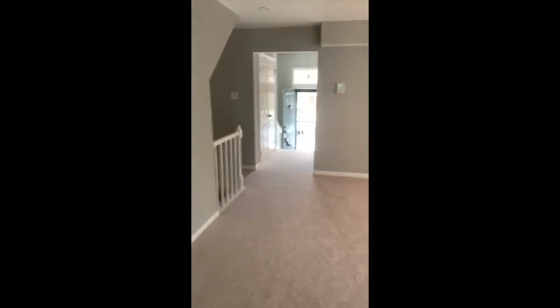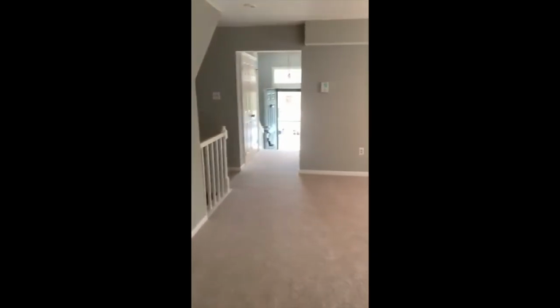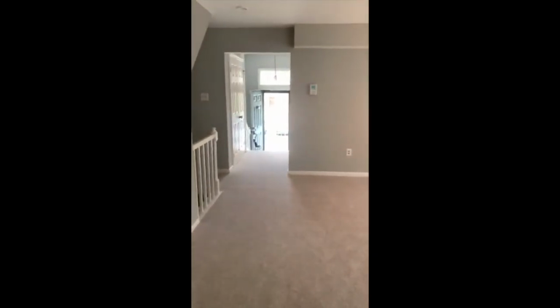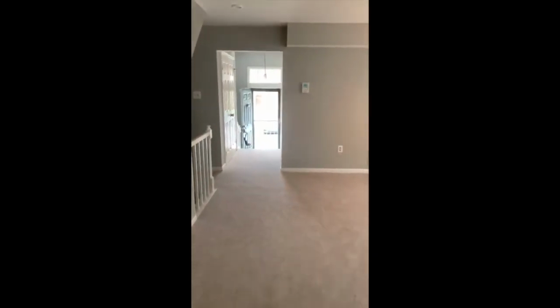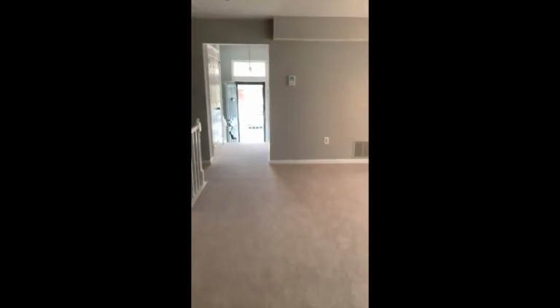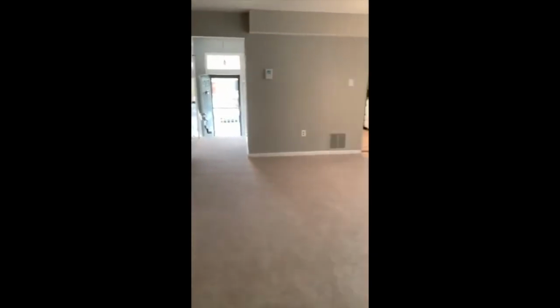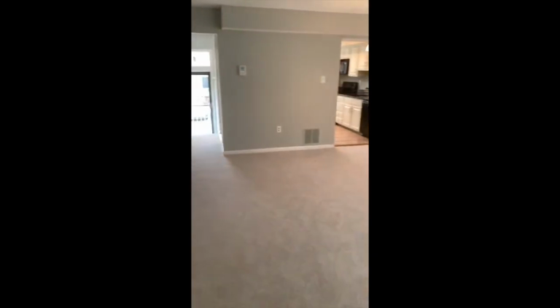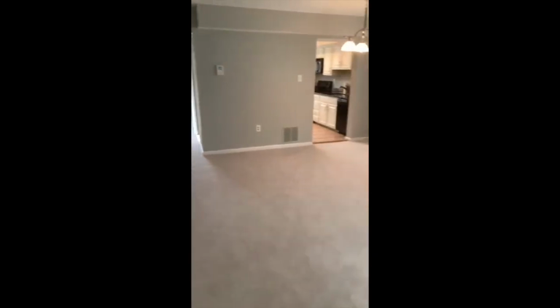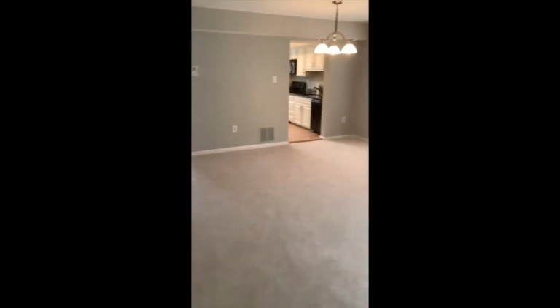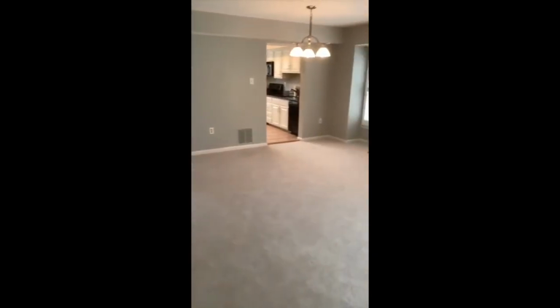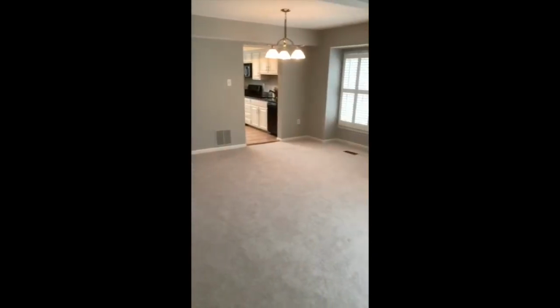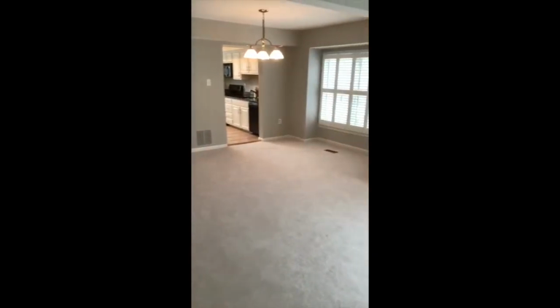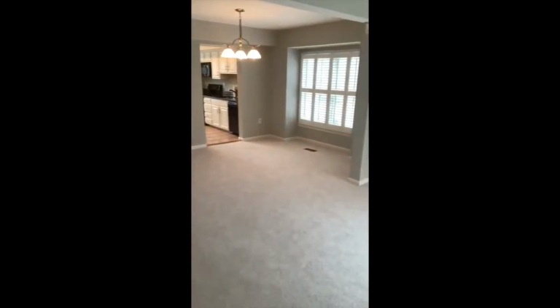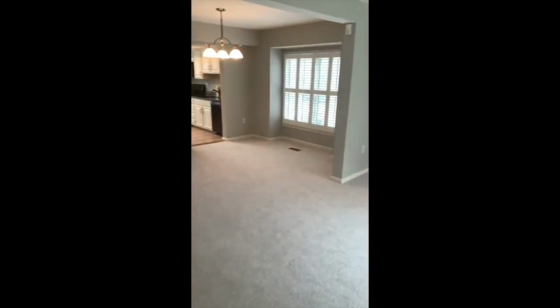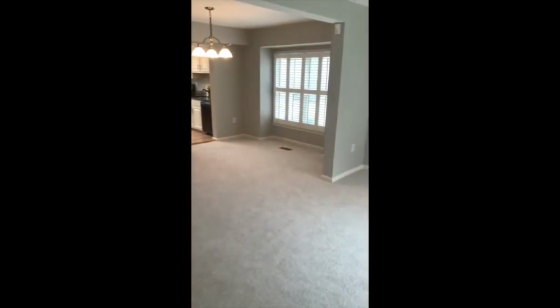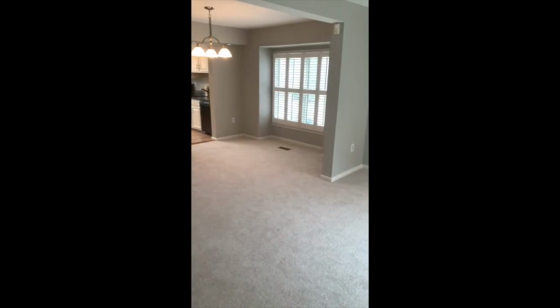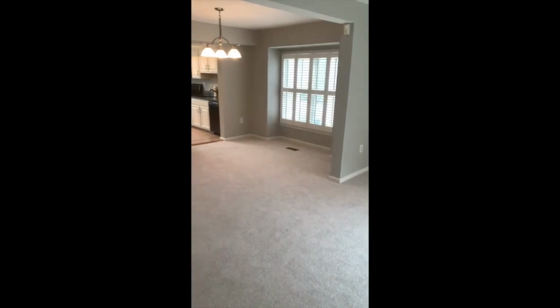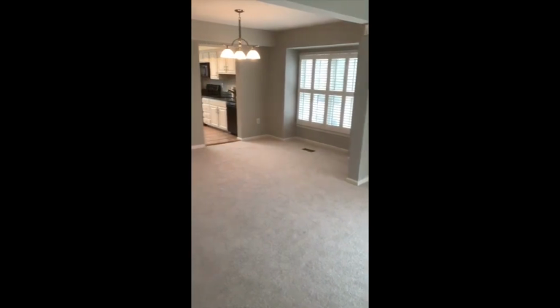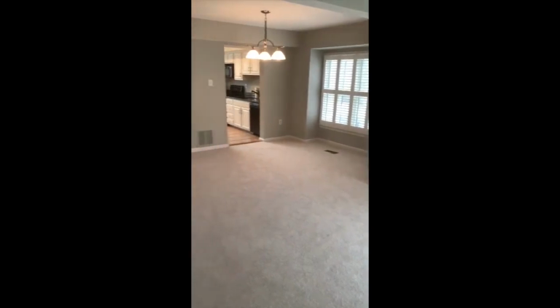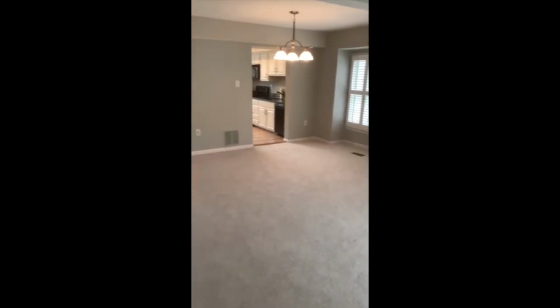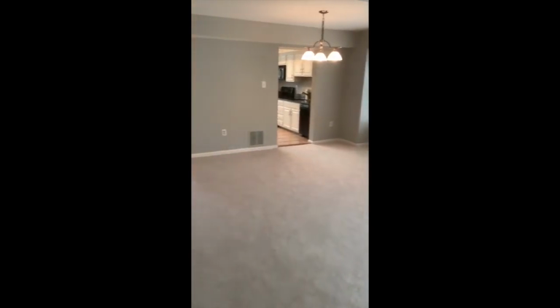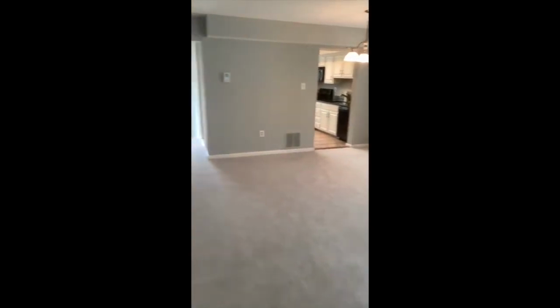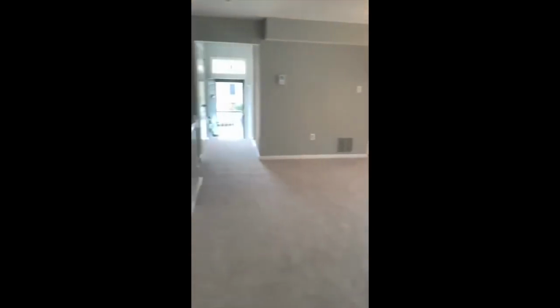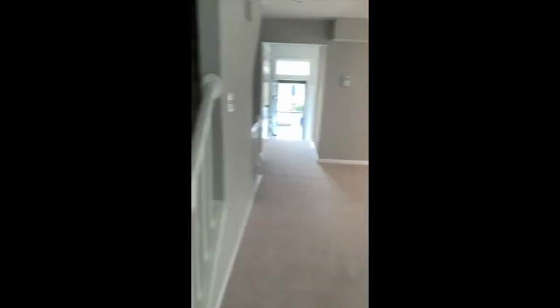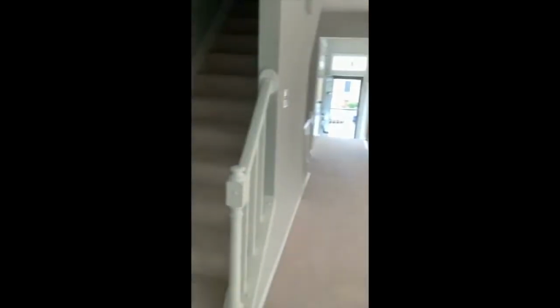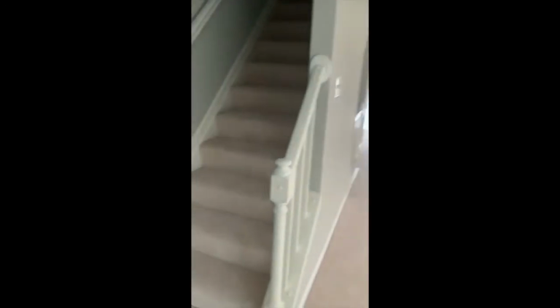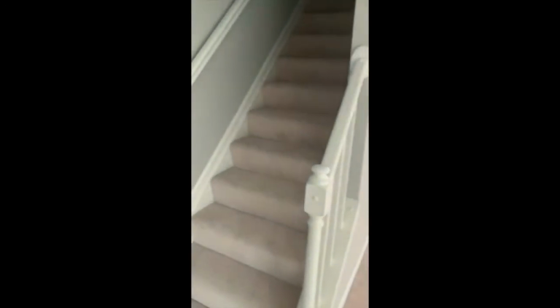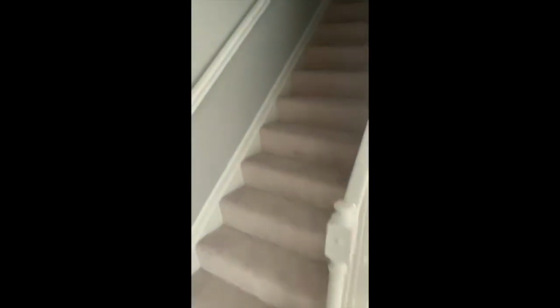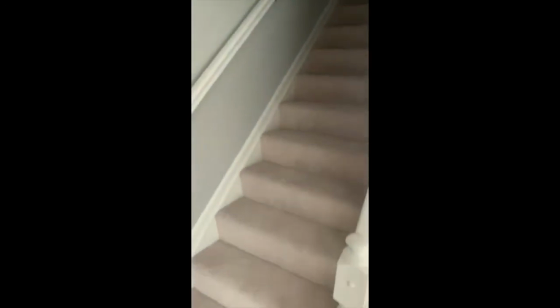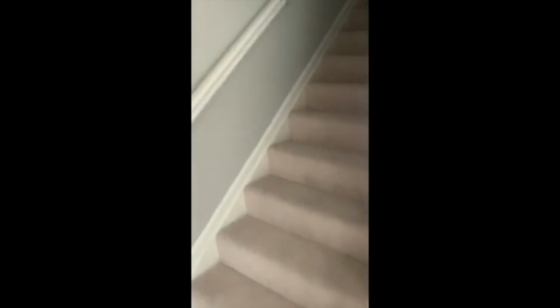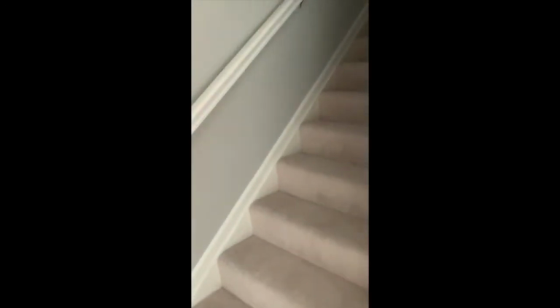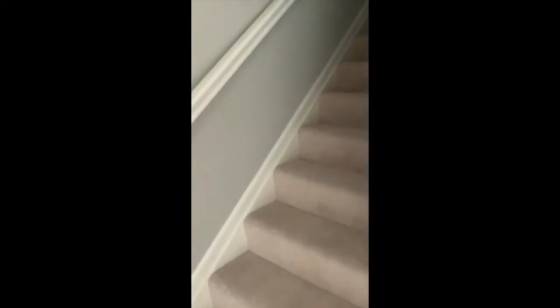You can see how great the space is laid out — it's really fabulous and so move-in ready. Now I'm going to take you upstairs.